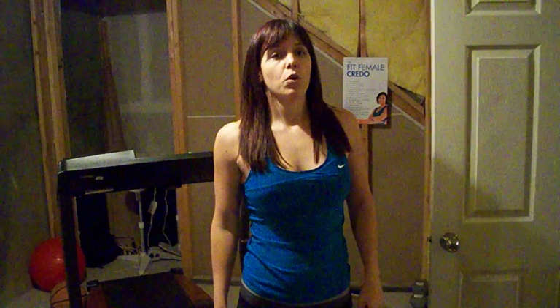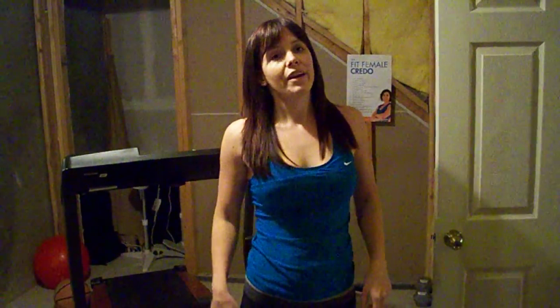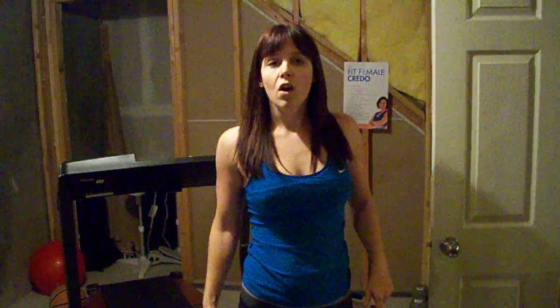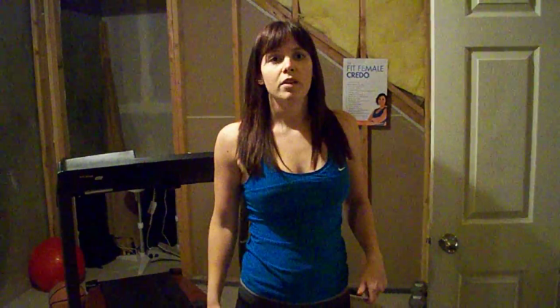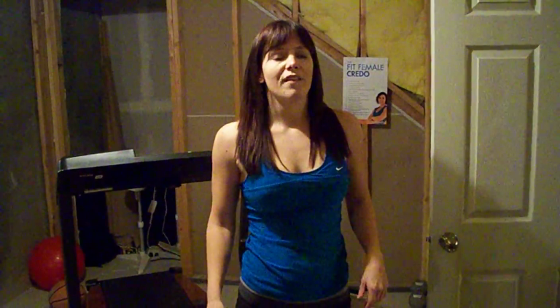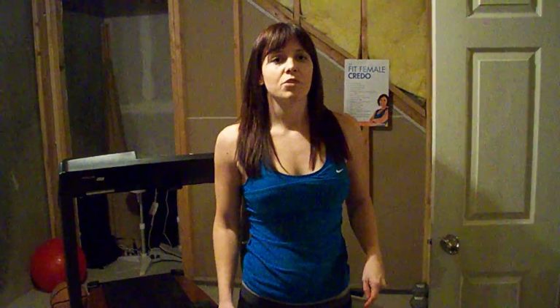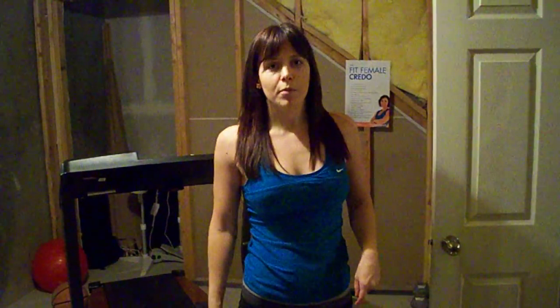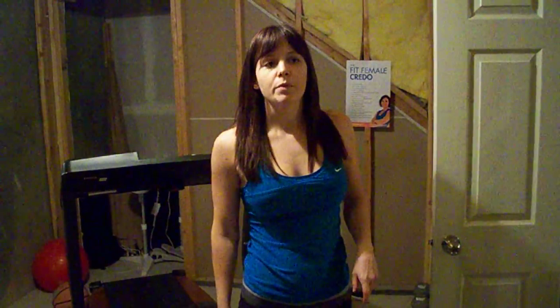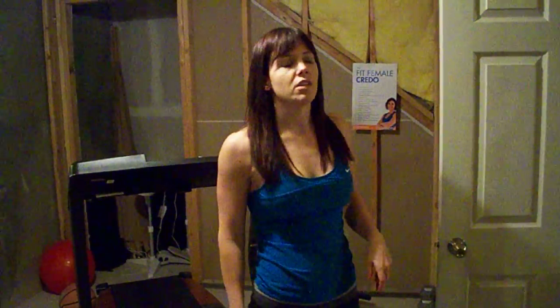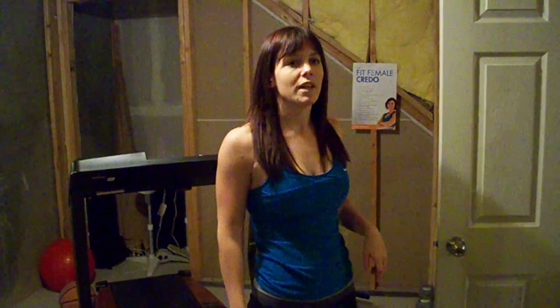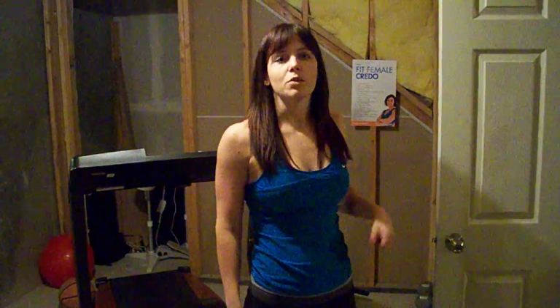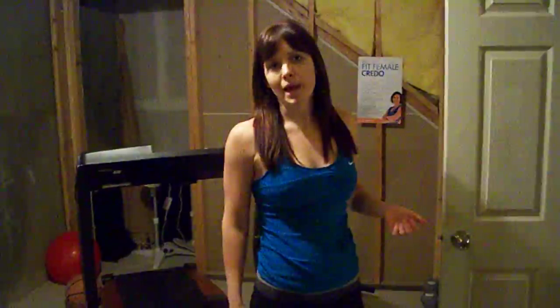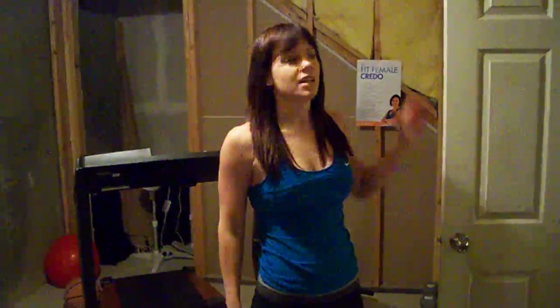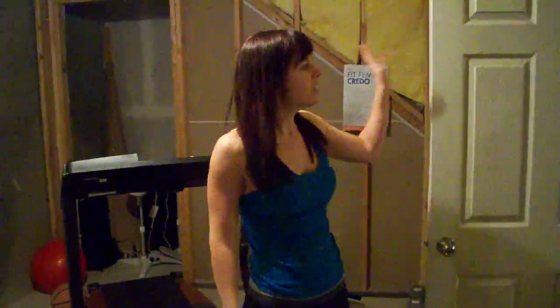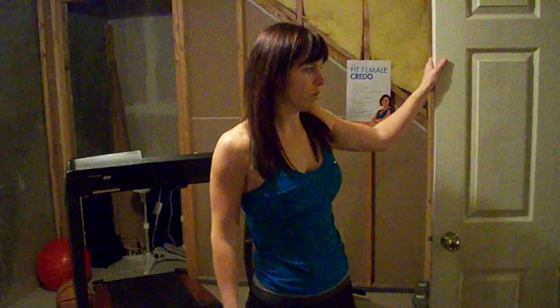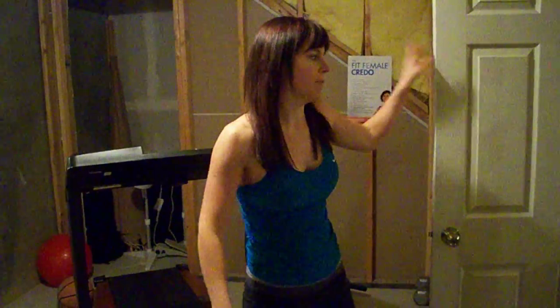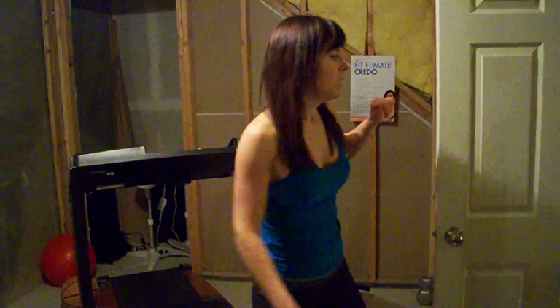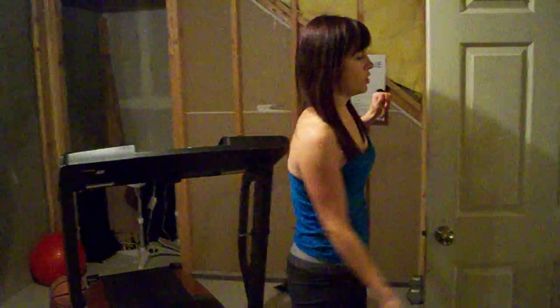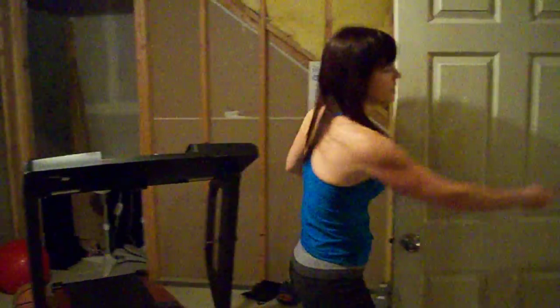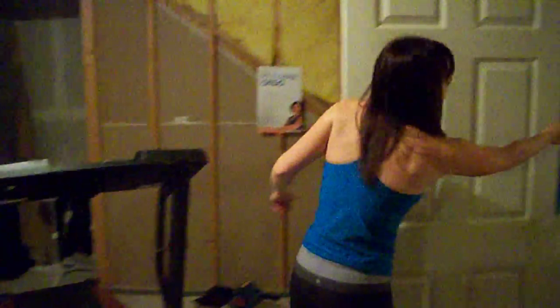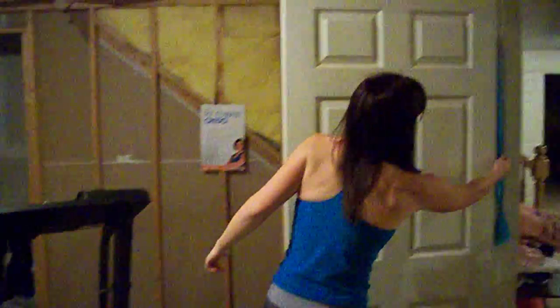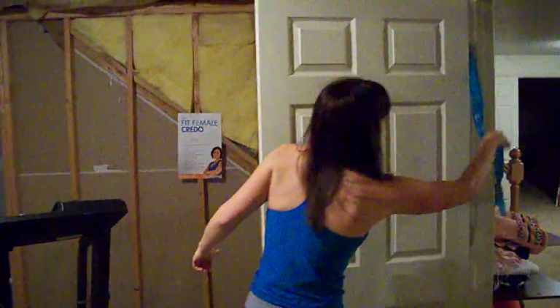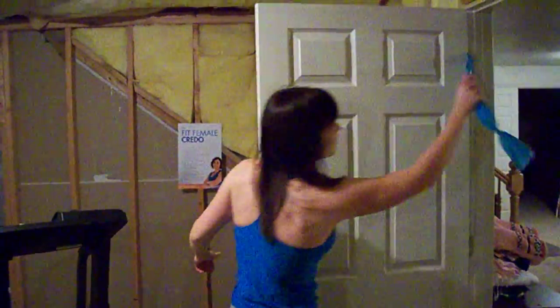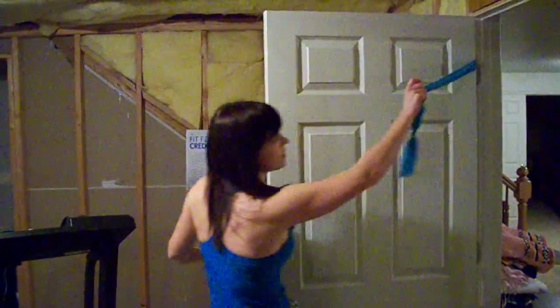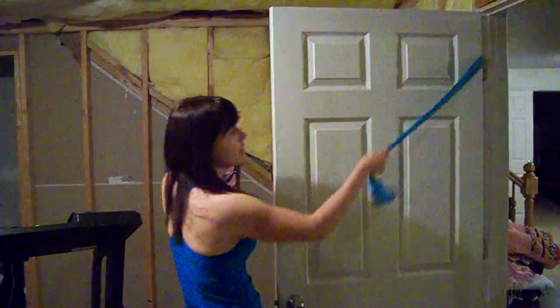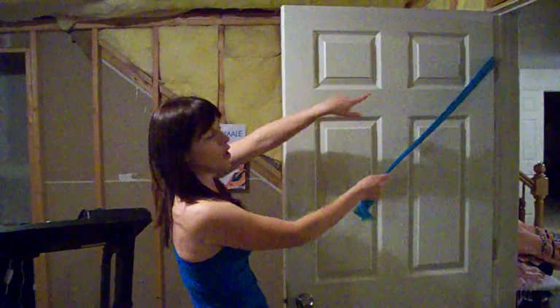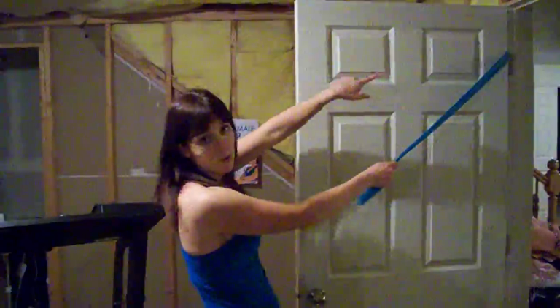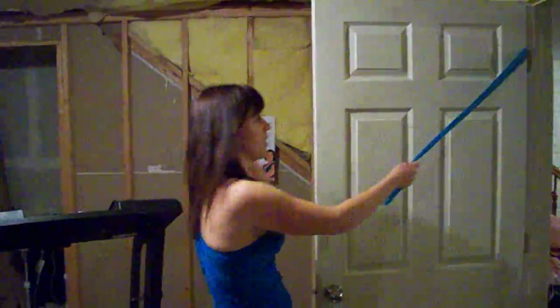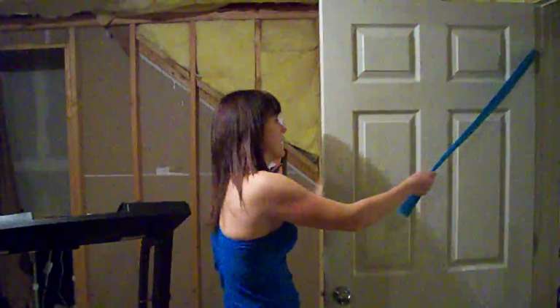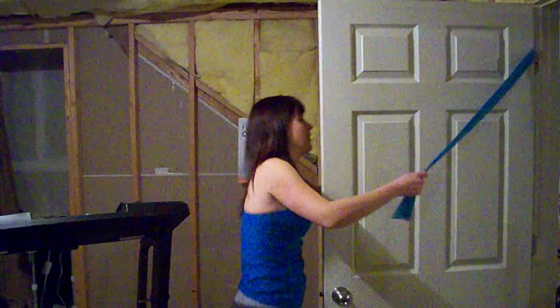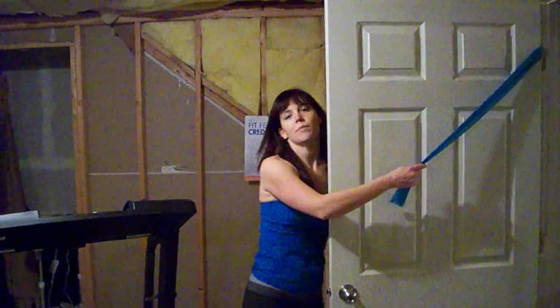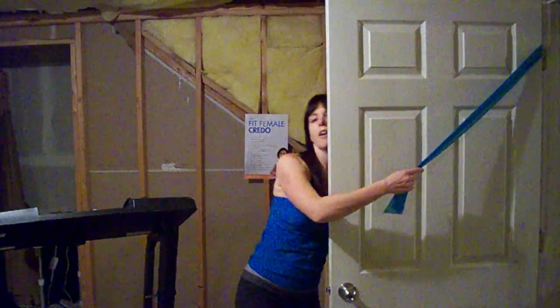If you are working out at home and you don't have access to a lat pull-down machine, there's a way to do it with bands and a door jam. What you're going to do is wrap your band around your door like that — that's going to be our anchor.